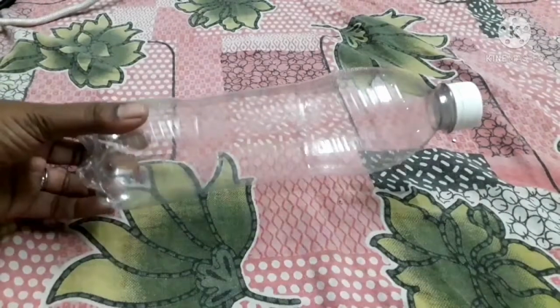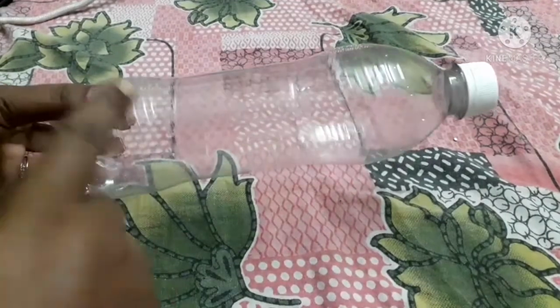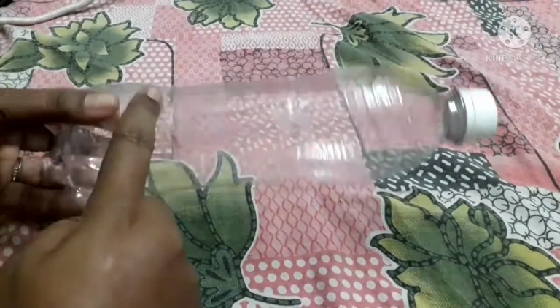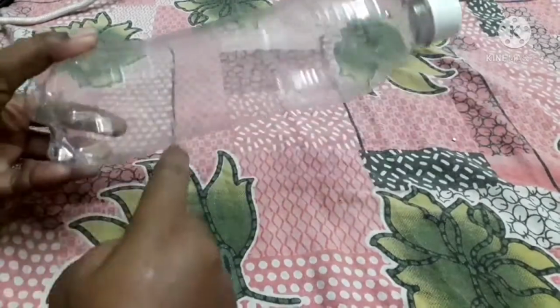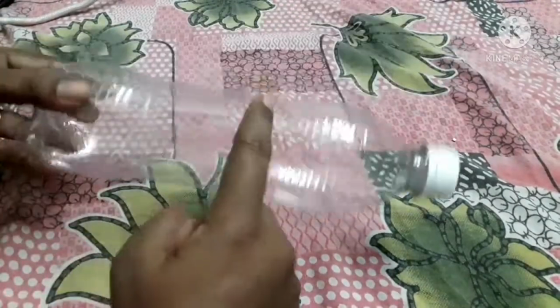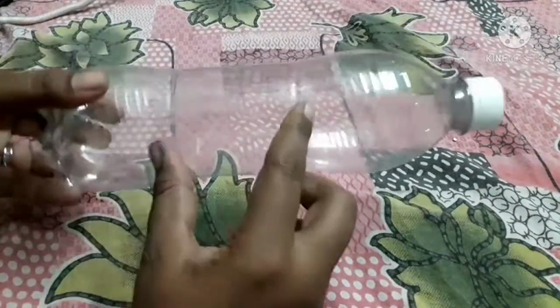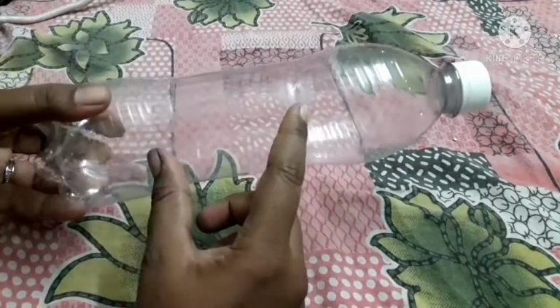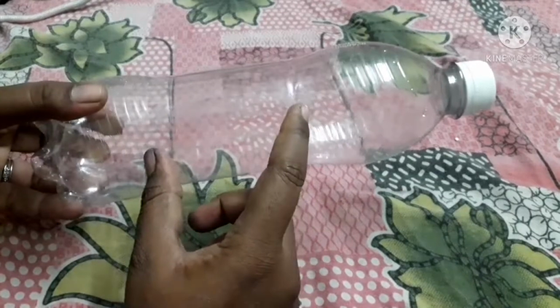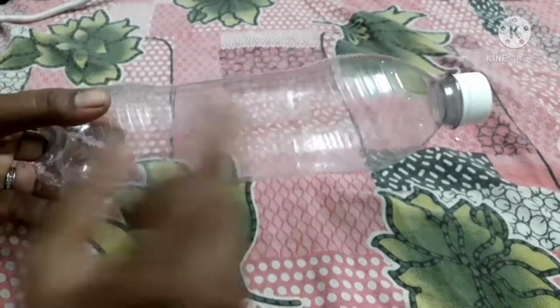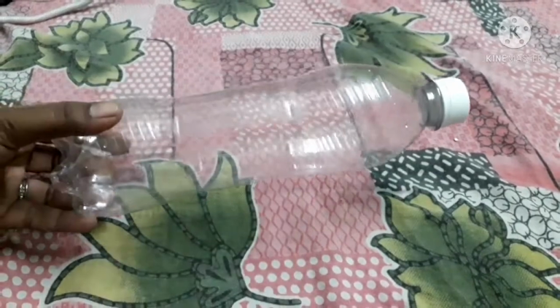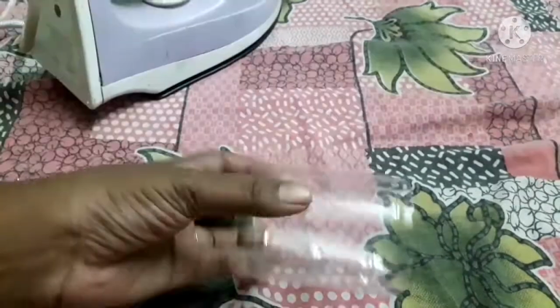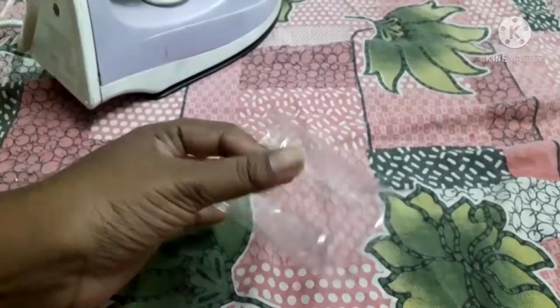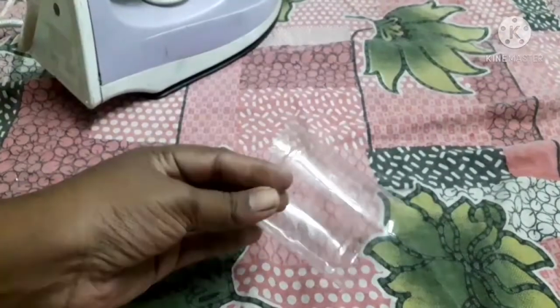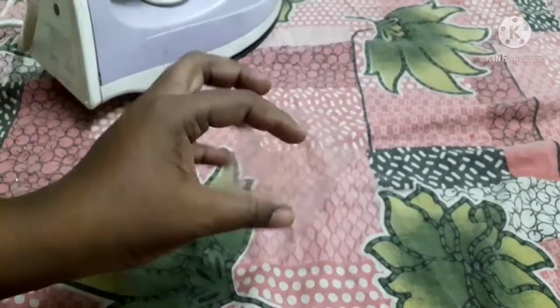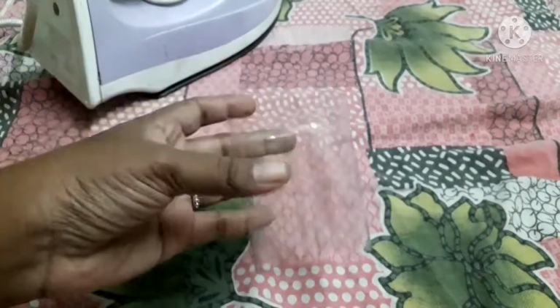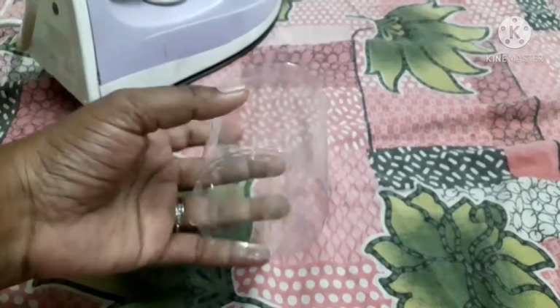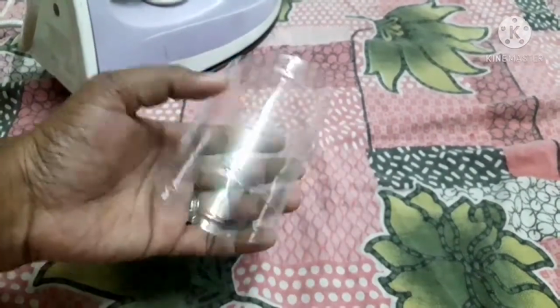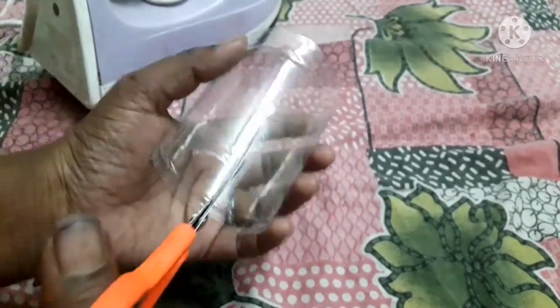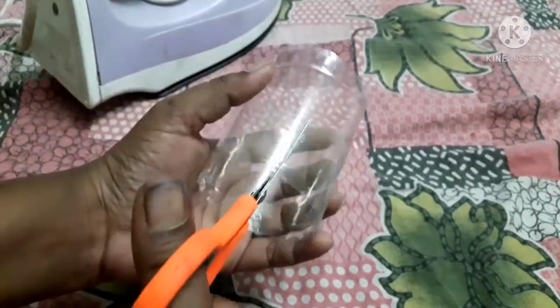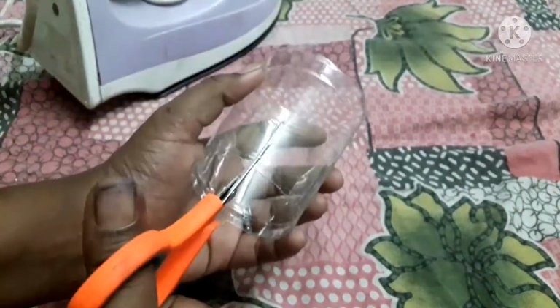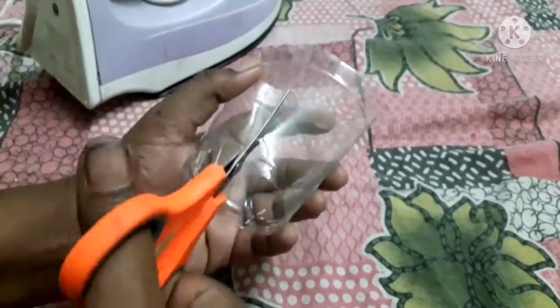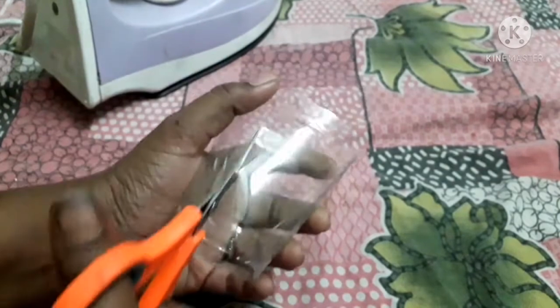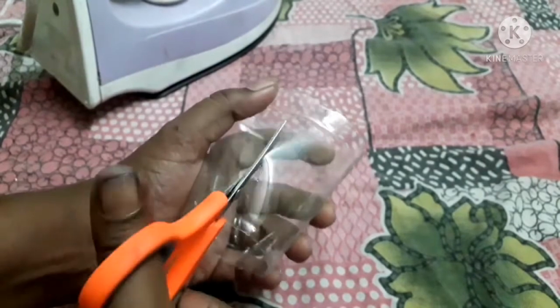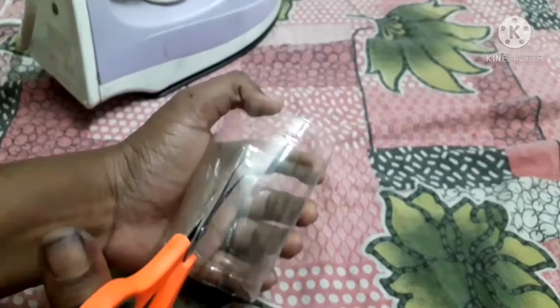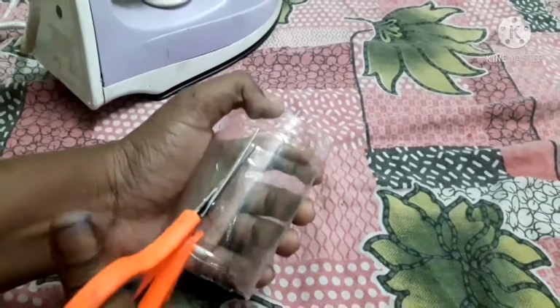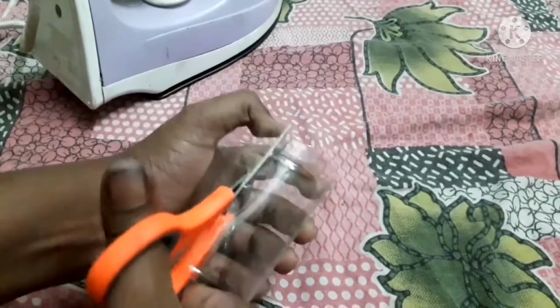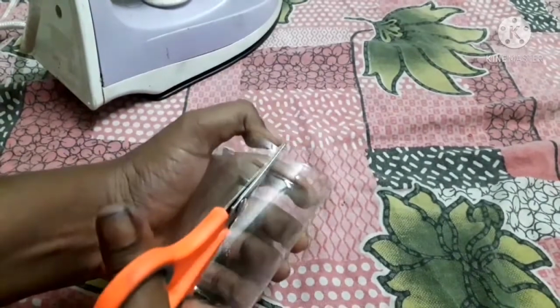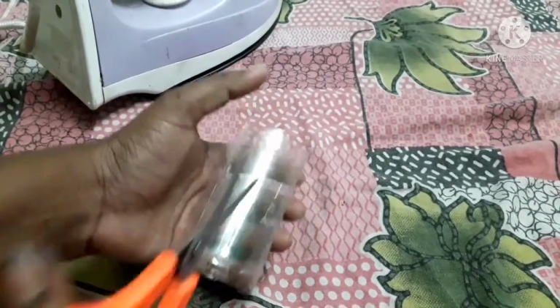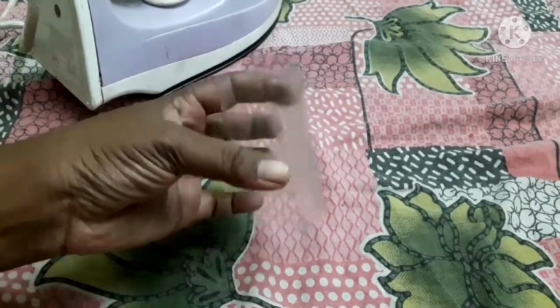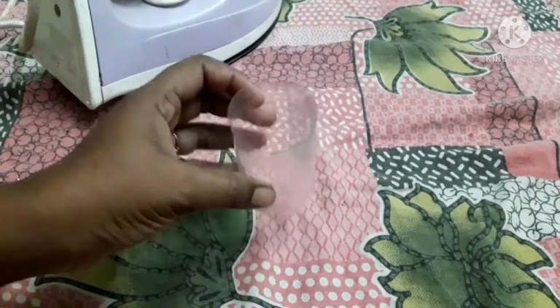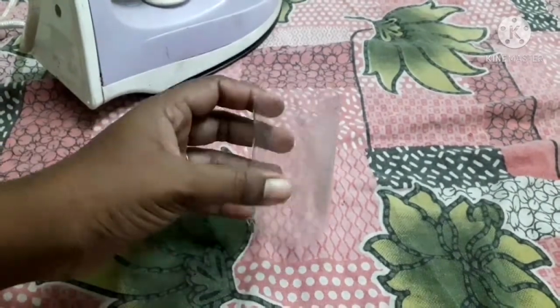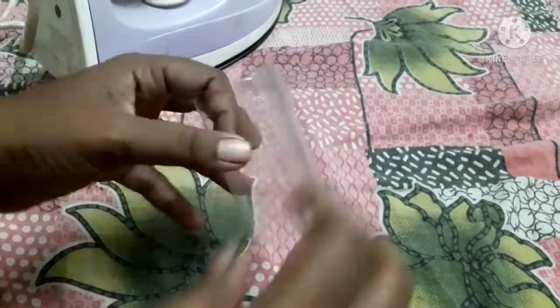Next step, take a water bottle and cut it in a center corner. This is our little bit of gravy. We will add a line and then cut it over.